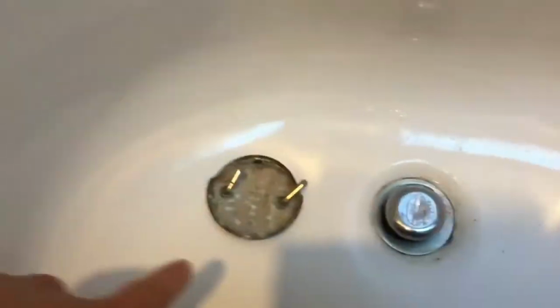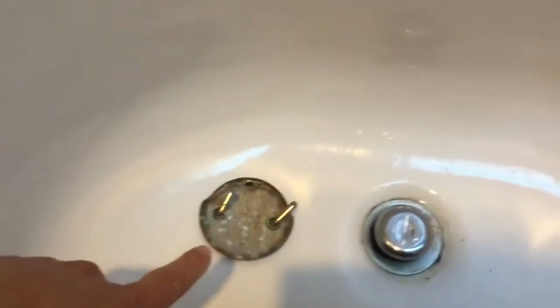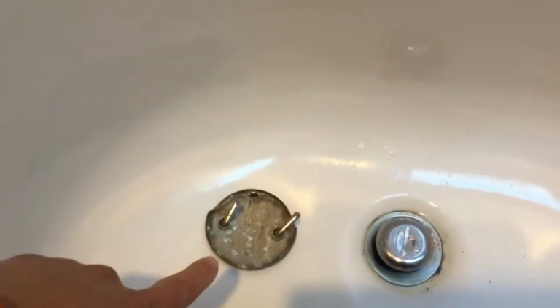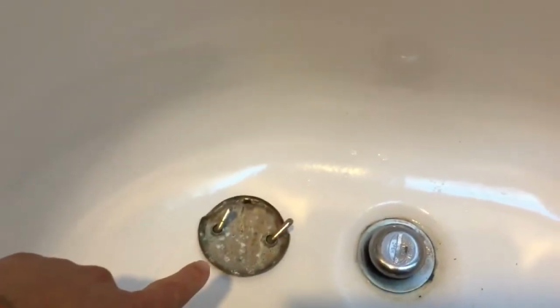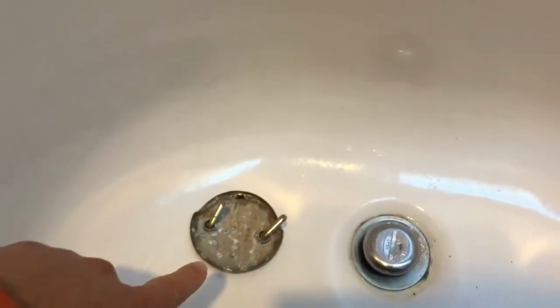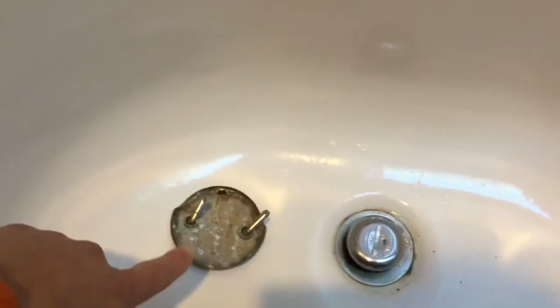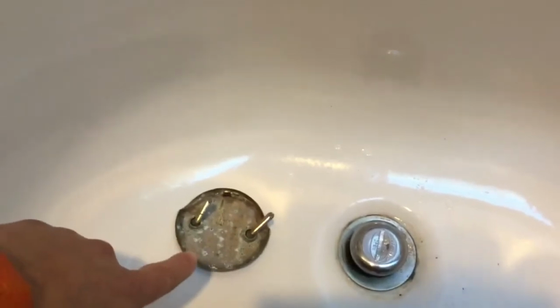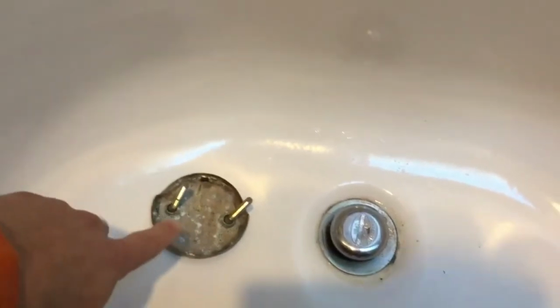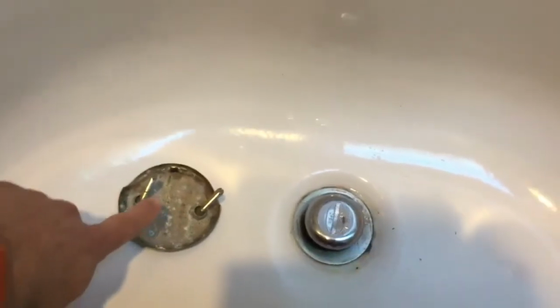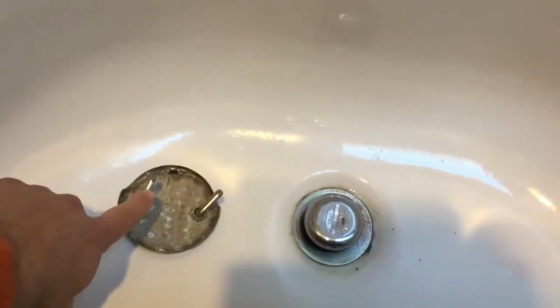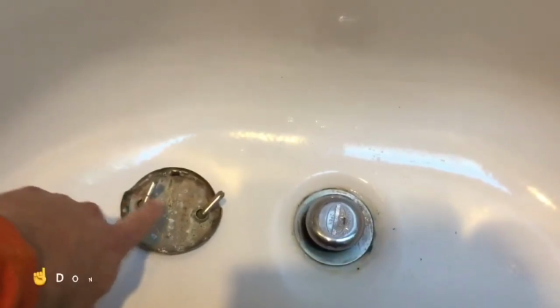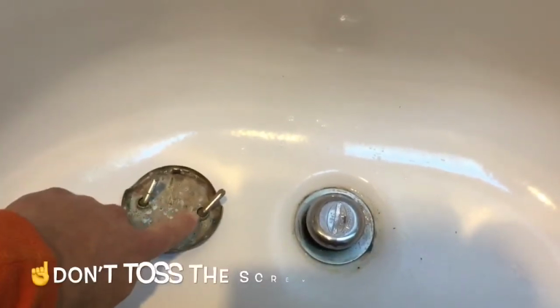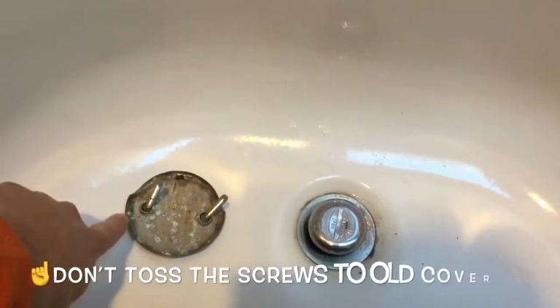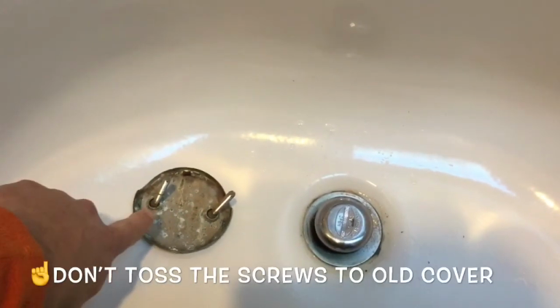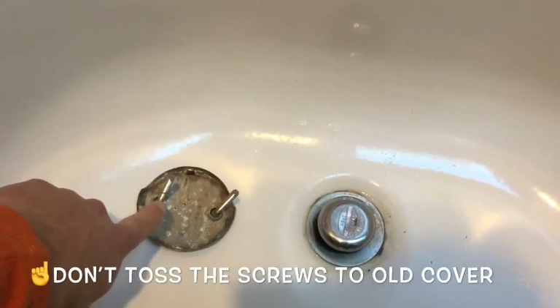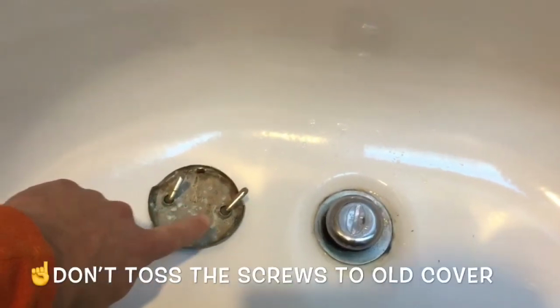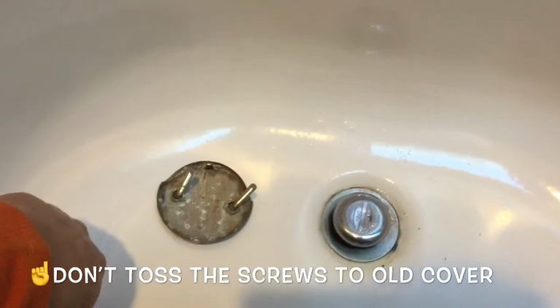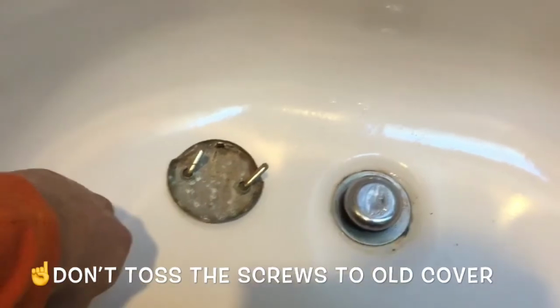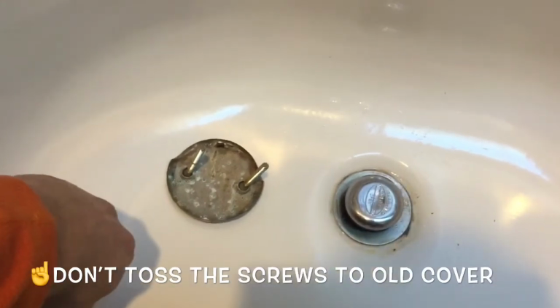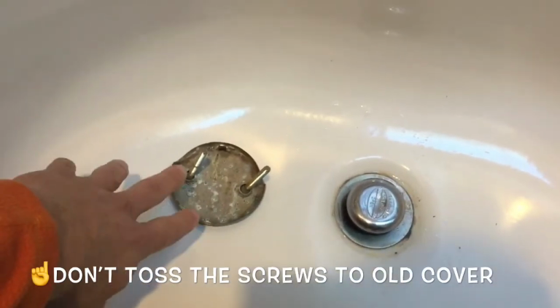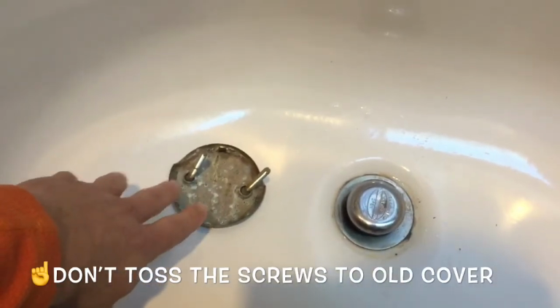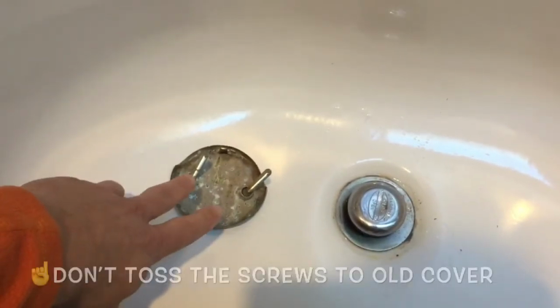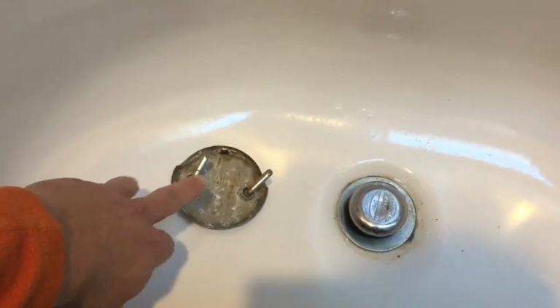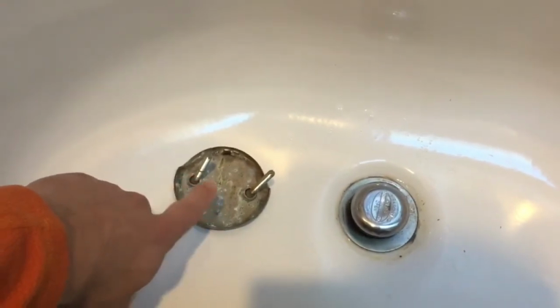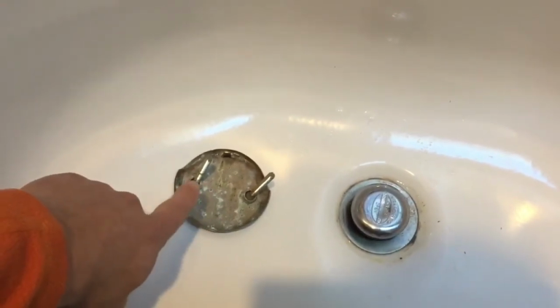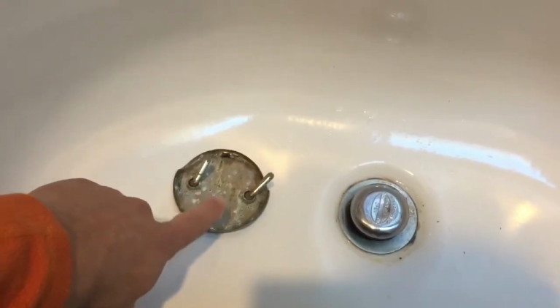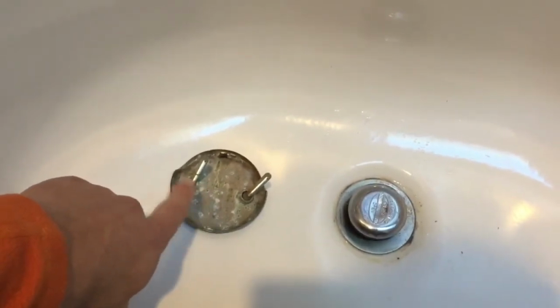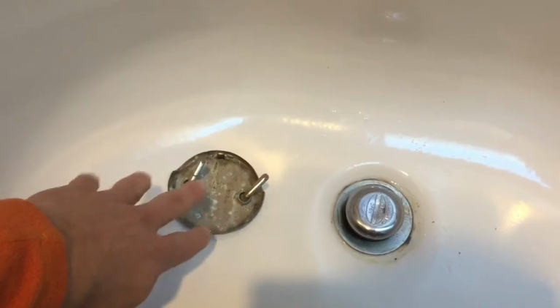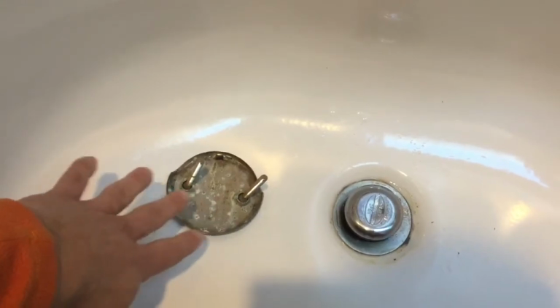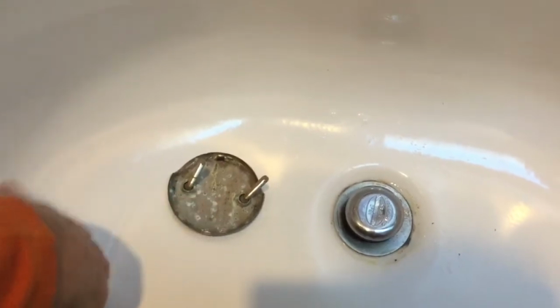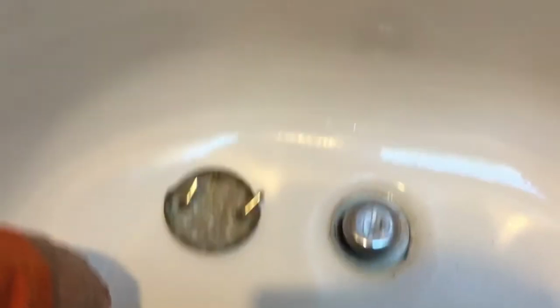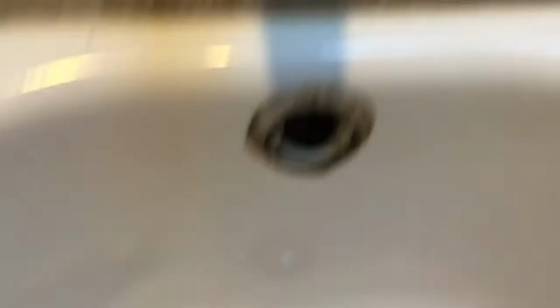Okay, we have the cover off and this is what you see. Just keep your screws for now — it depends on what replacement you get. Some give you screws, some you have to reuse these, so just put them off to the side for now.